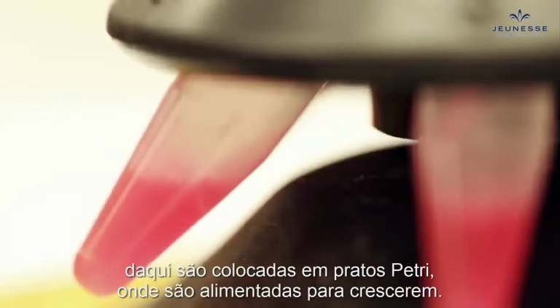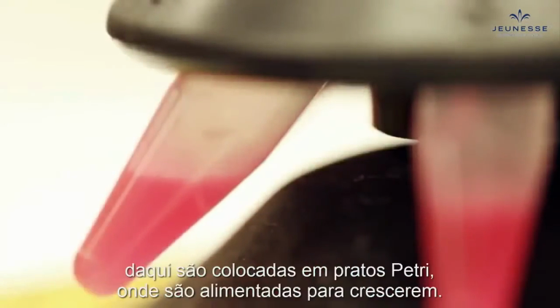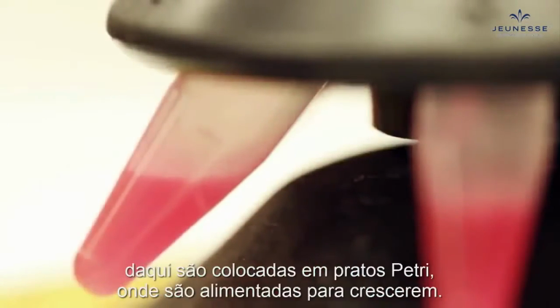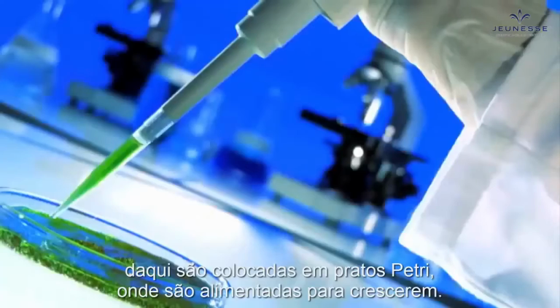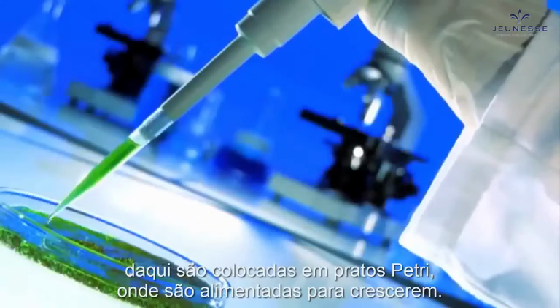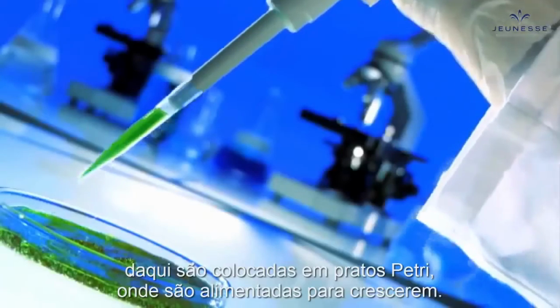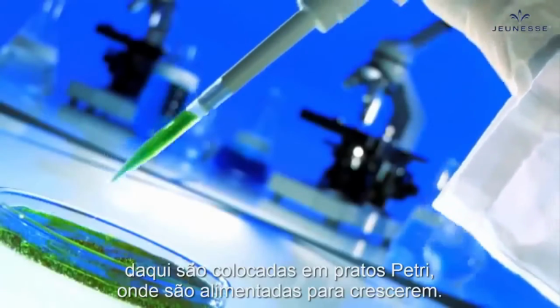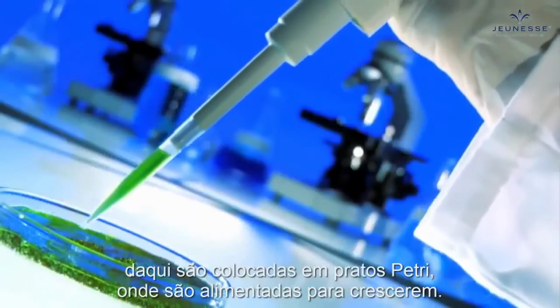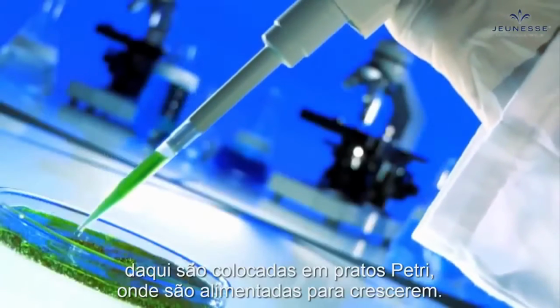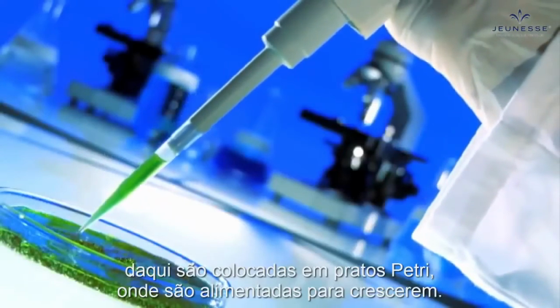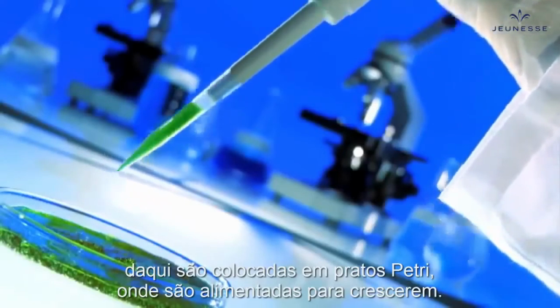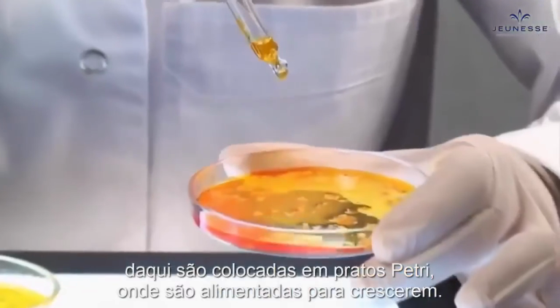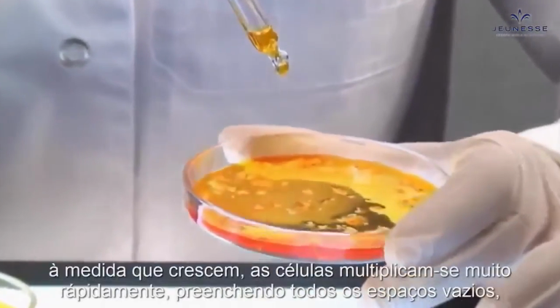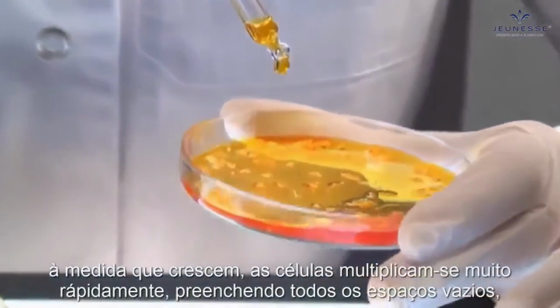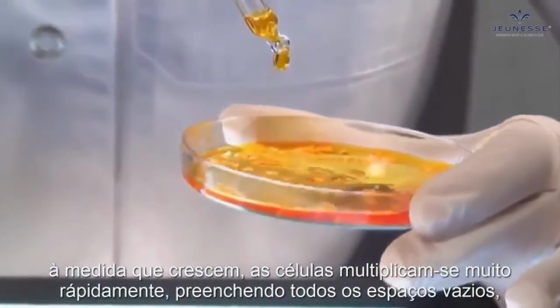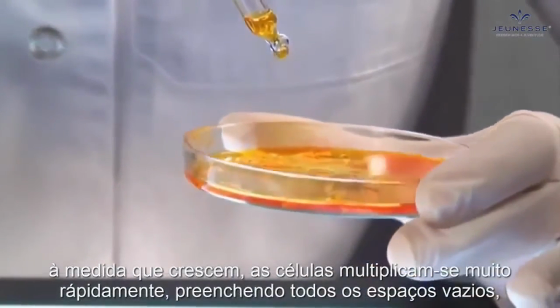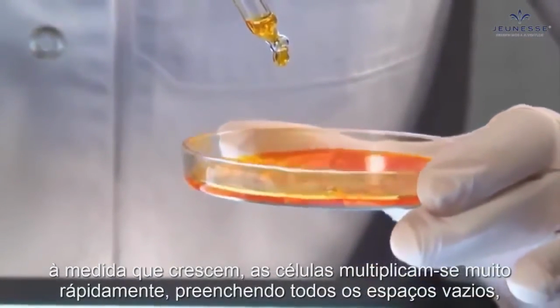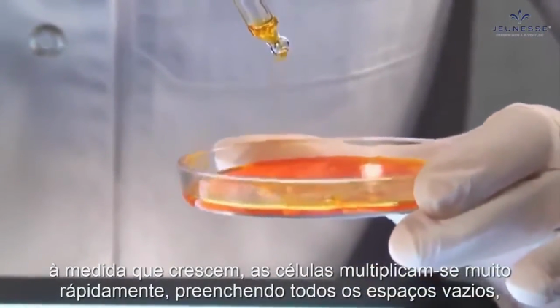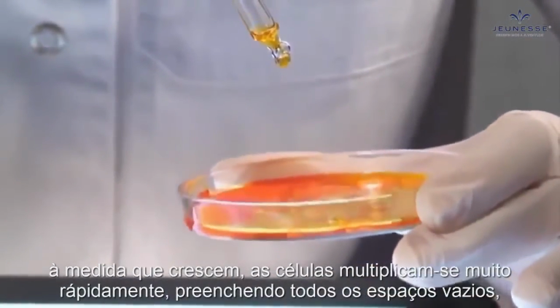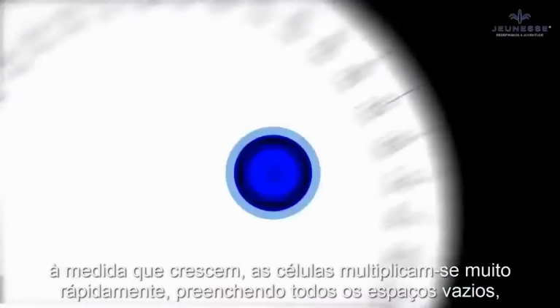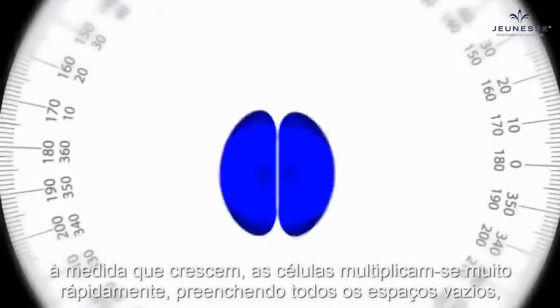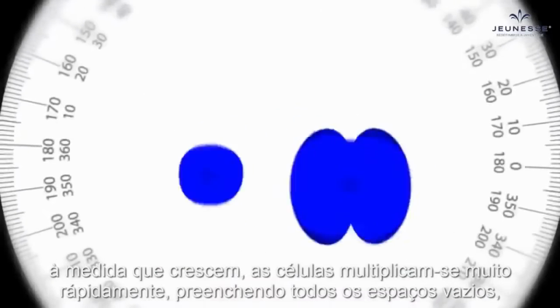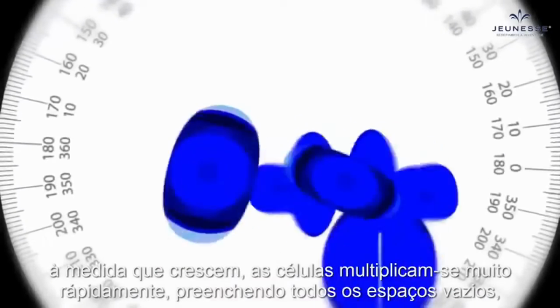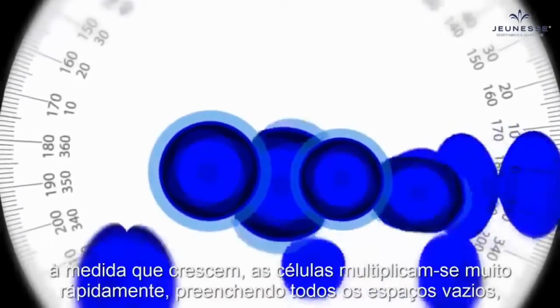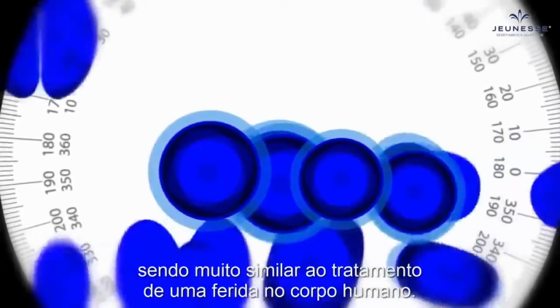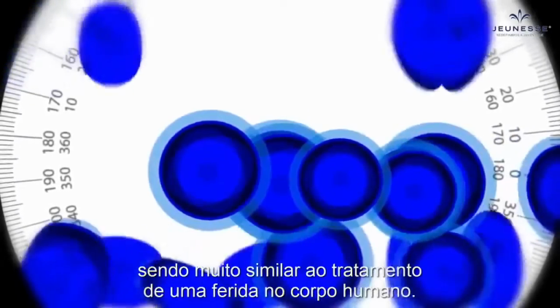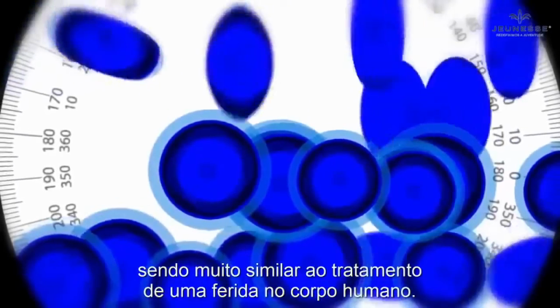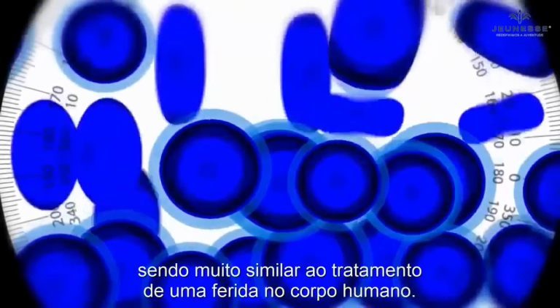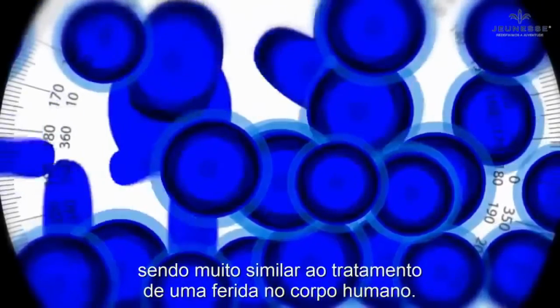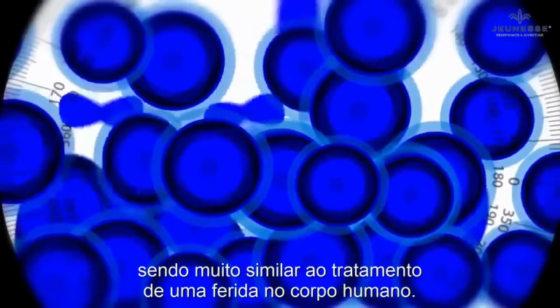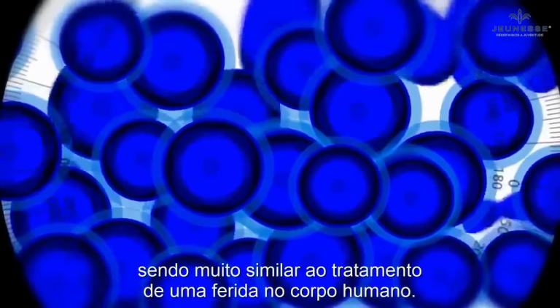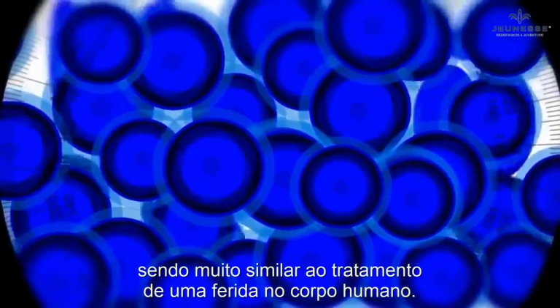From here, the stem cells are placed in a petri dish and given the food they need to grow. As the cells grow, they multiply quickly, filling in any gaps or holes. This is very similar to how the body heals wounds.